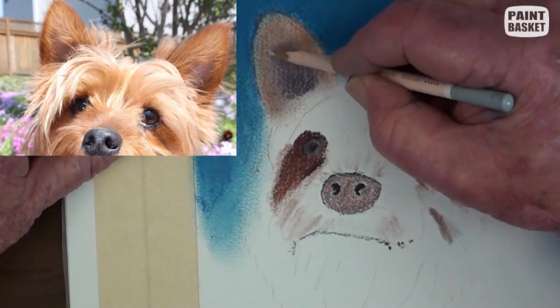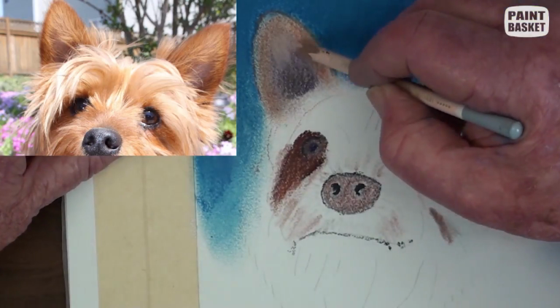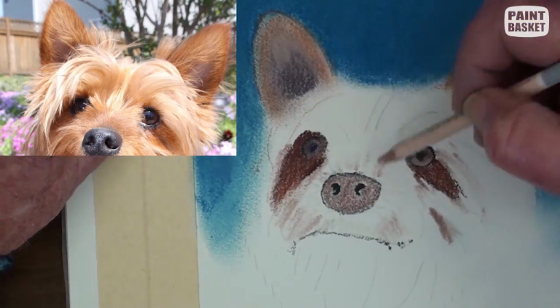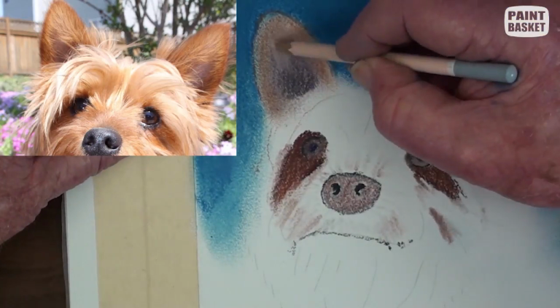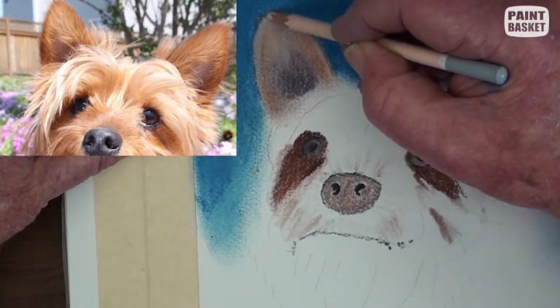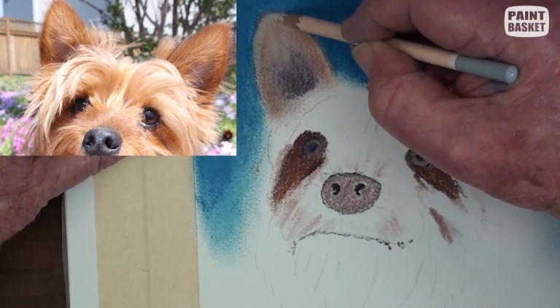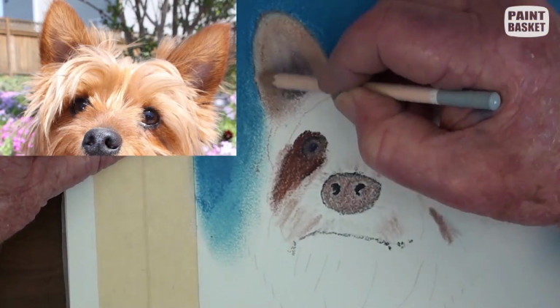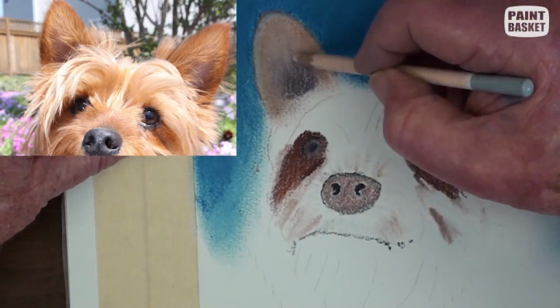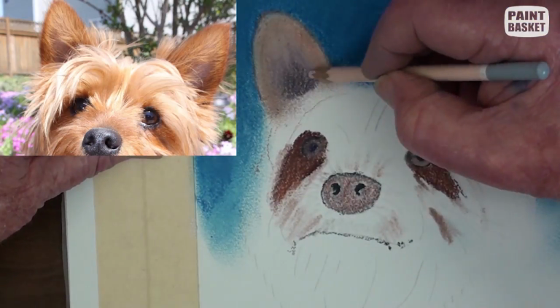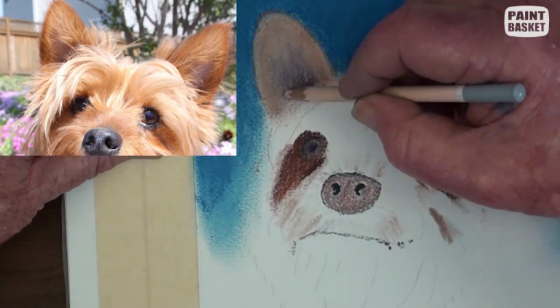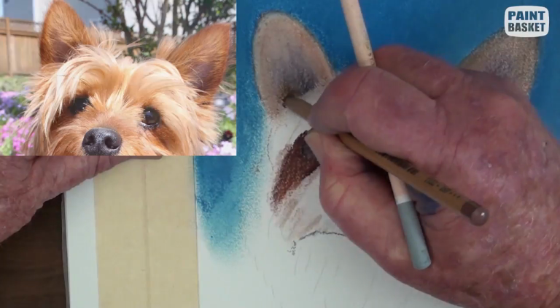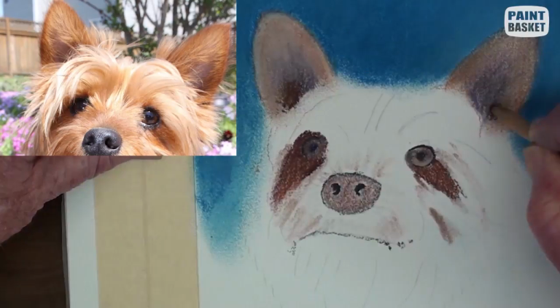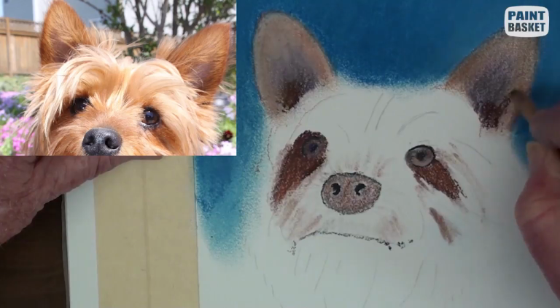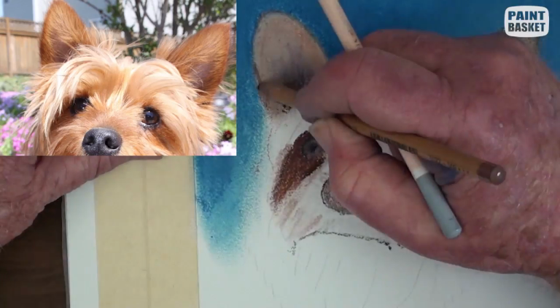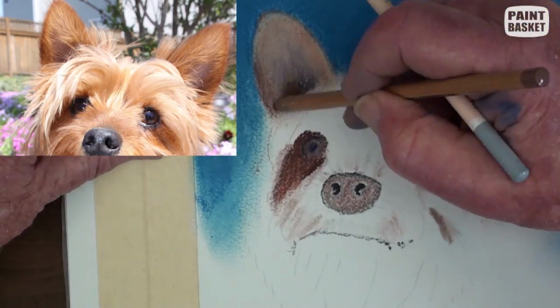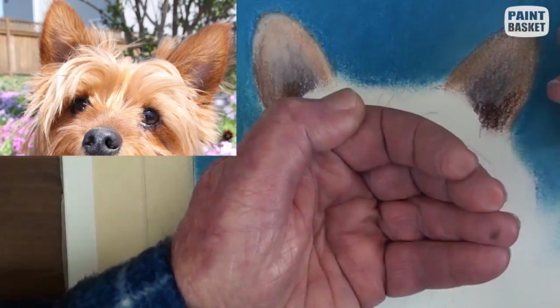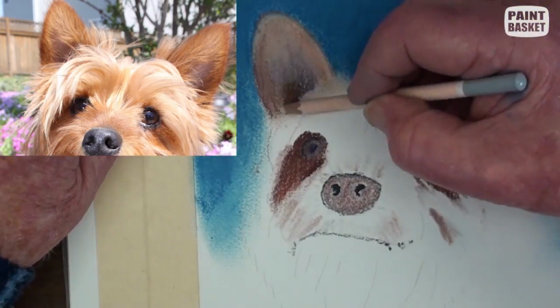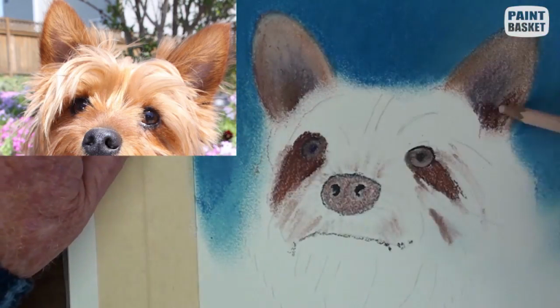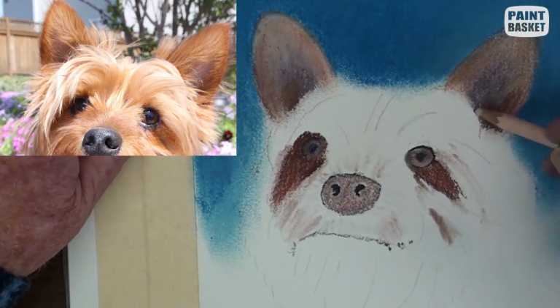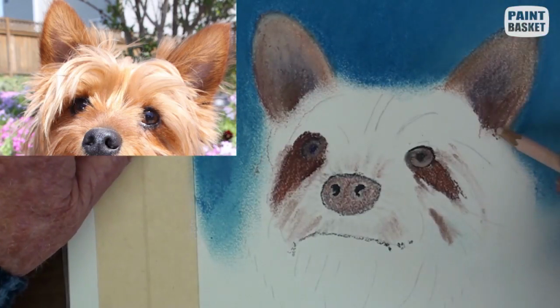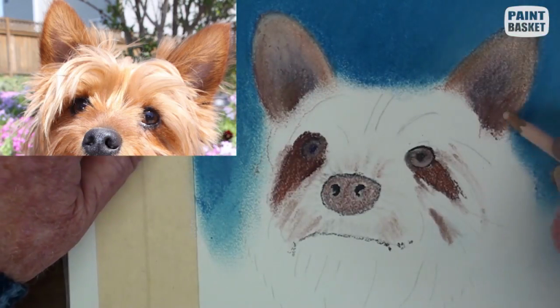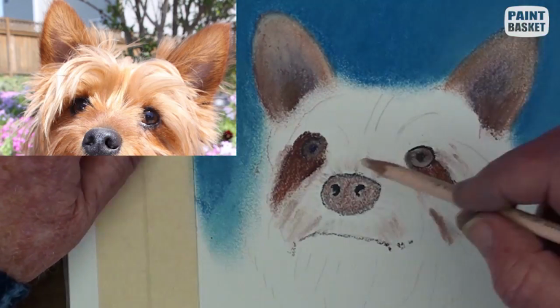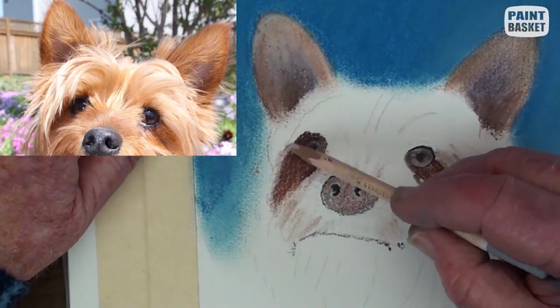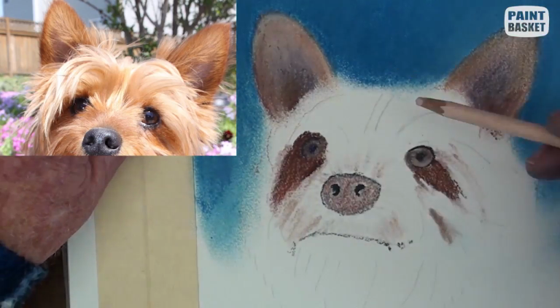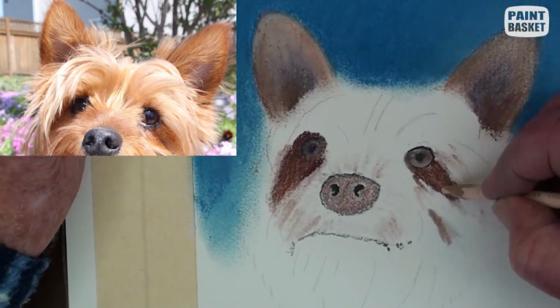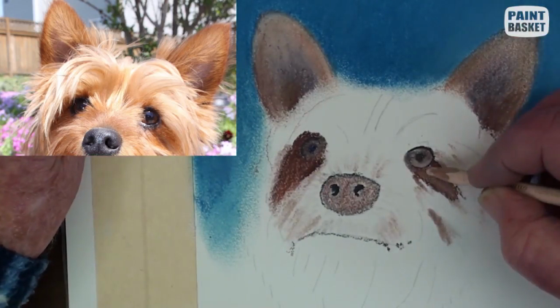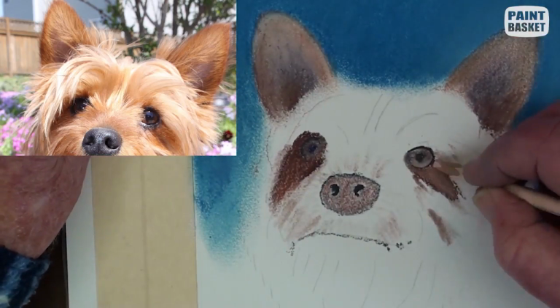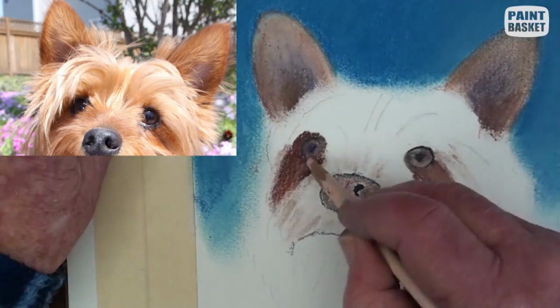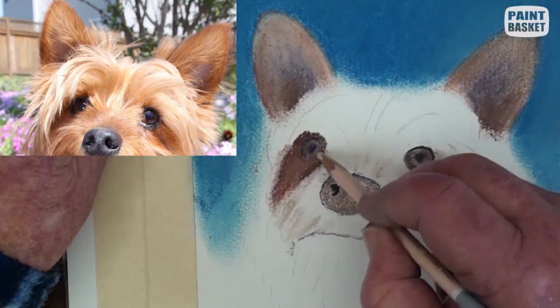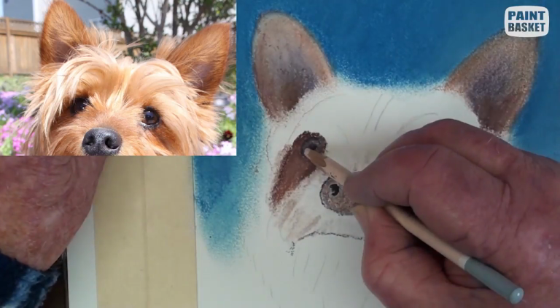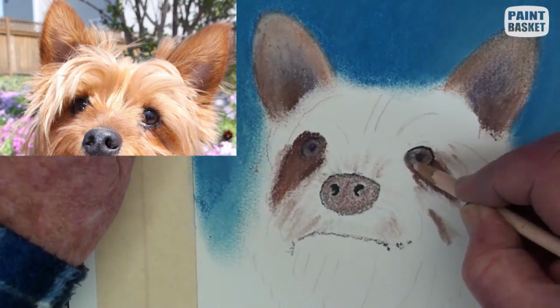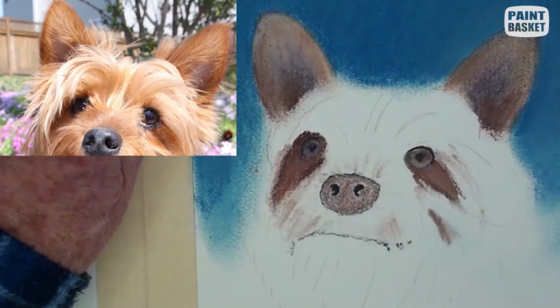Blend the ears with a light pink and deepen the hollow colour. With a light grey pencil, show the left eye up a little bit more.